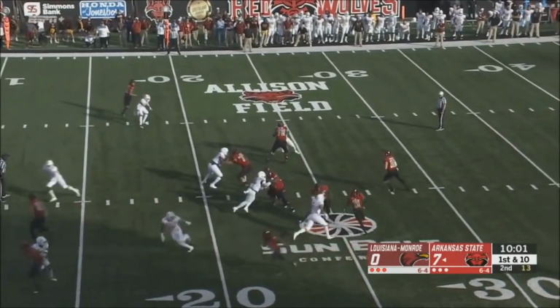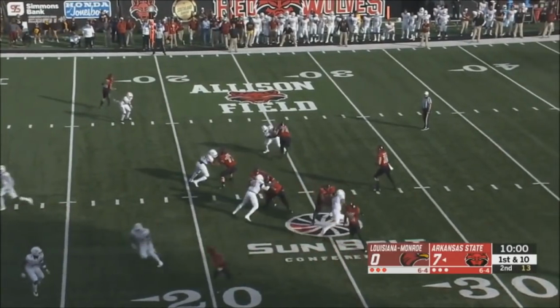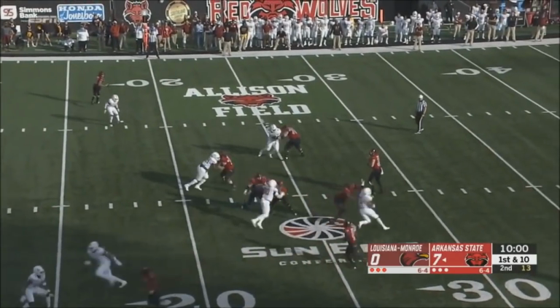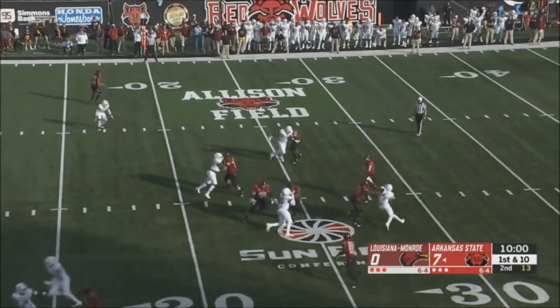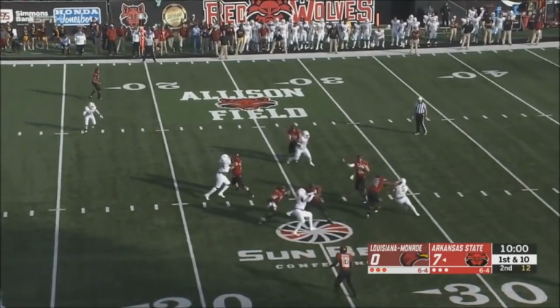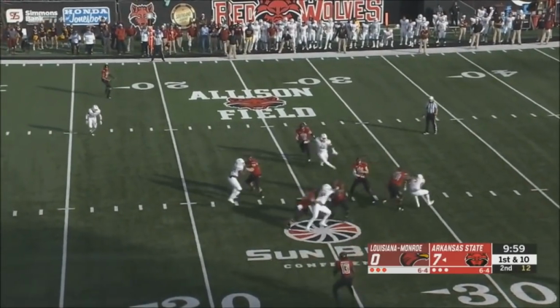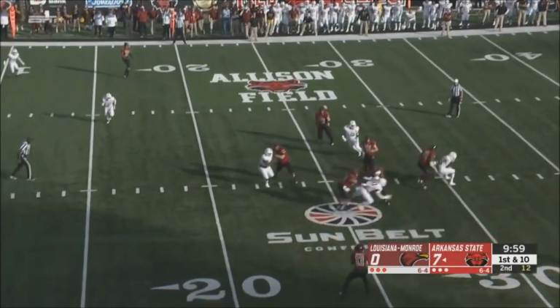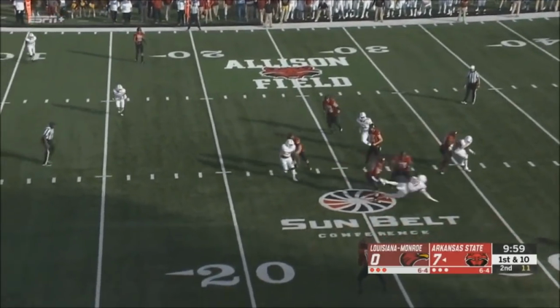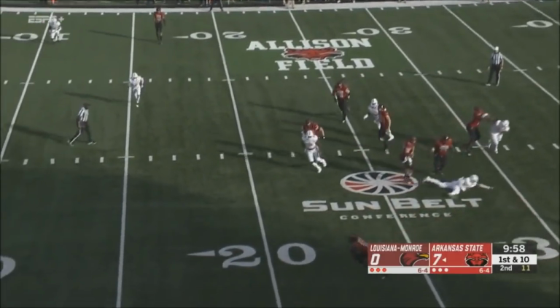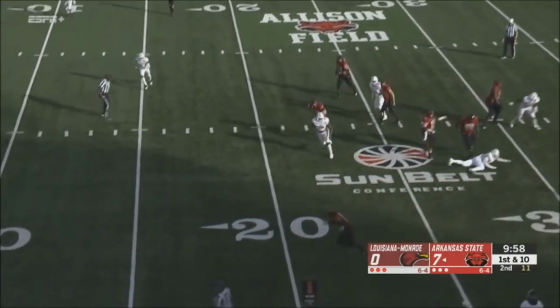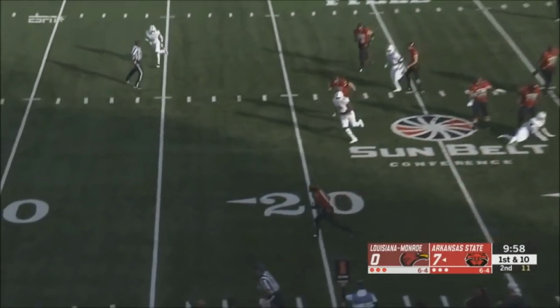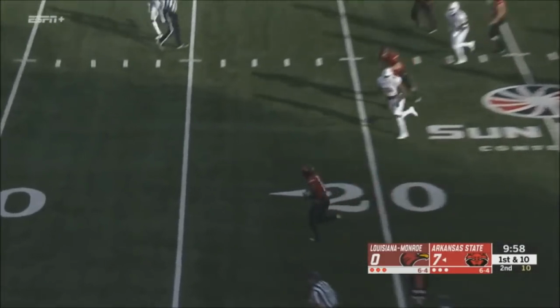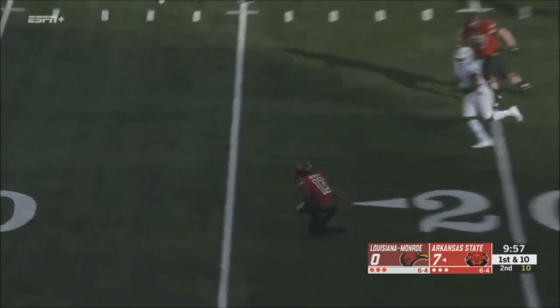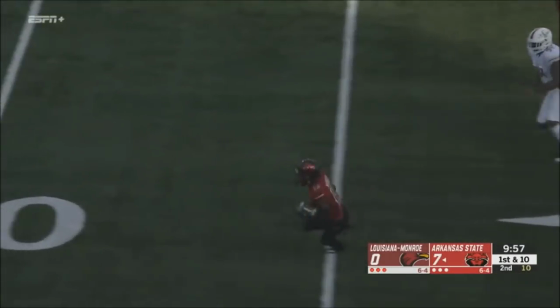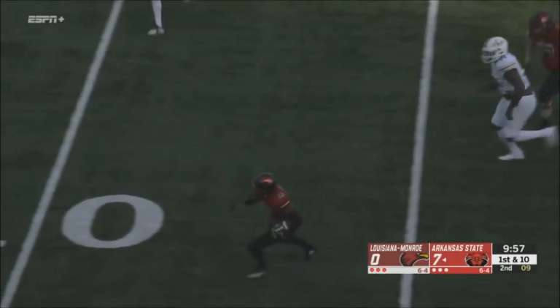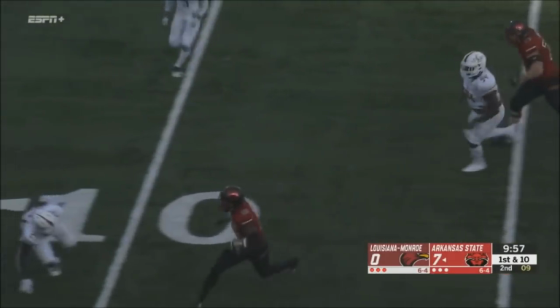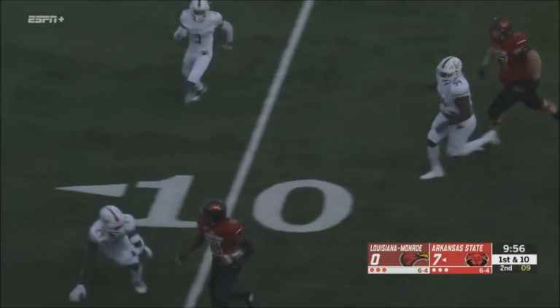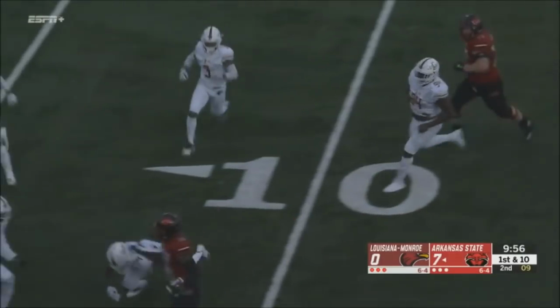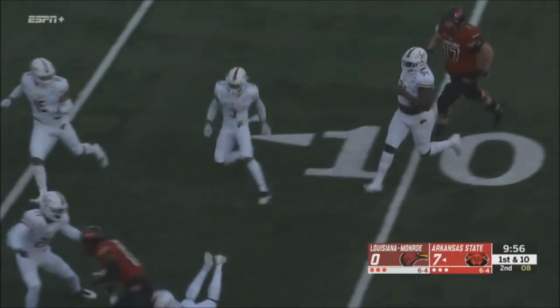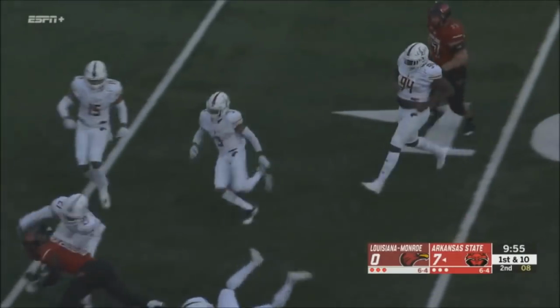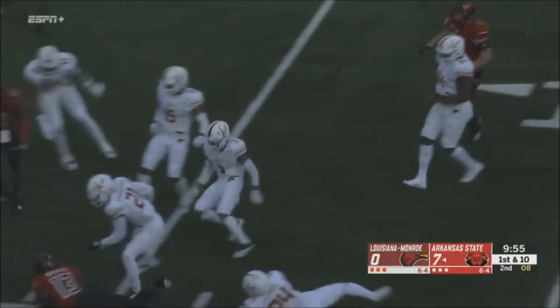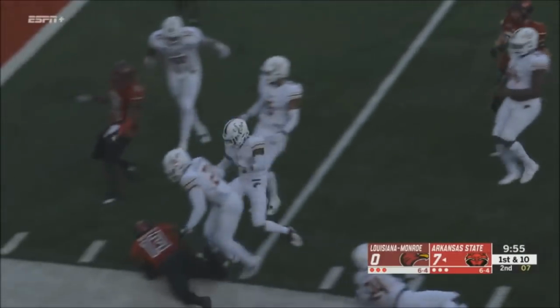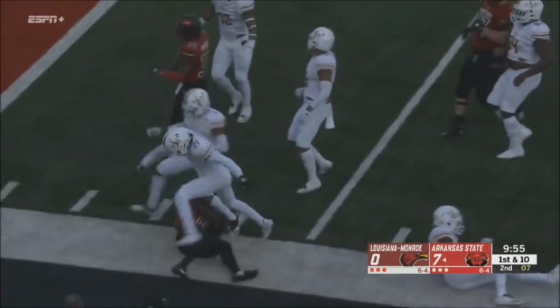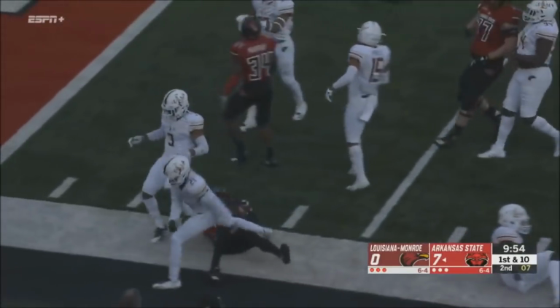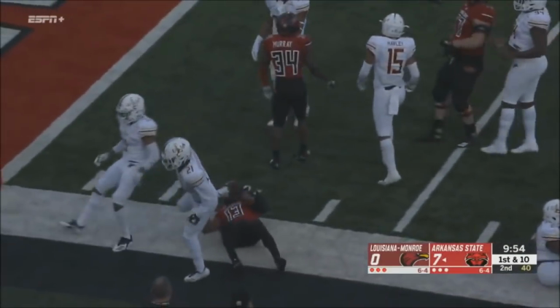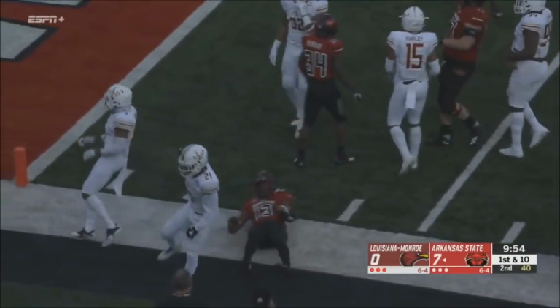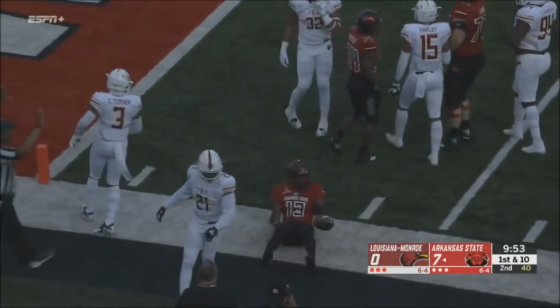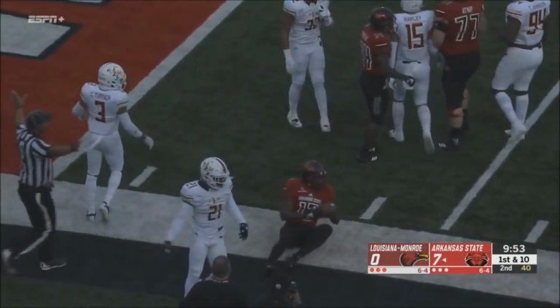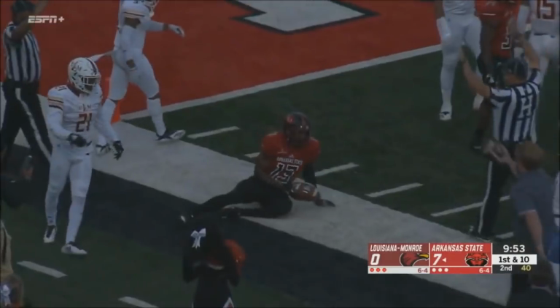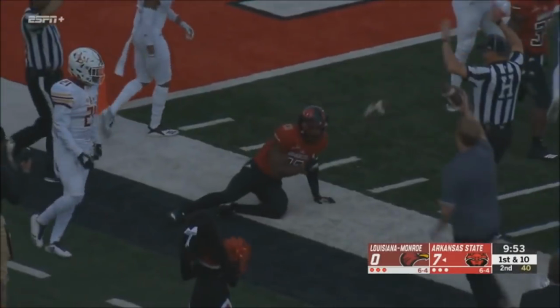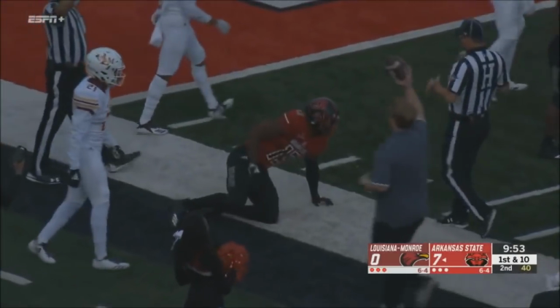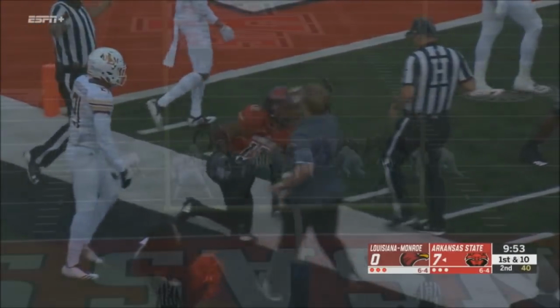A little fake there by Hansen. Now he's going to swing it to Merritt — lots of space. Kirk Merritt inside the 10, leans down to the 5 and maybe to the 4-yard line.